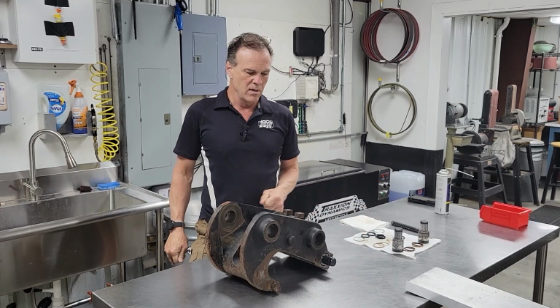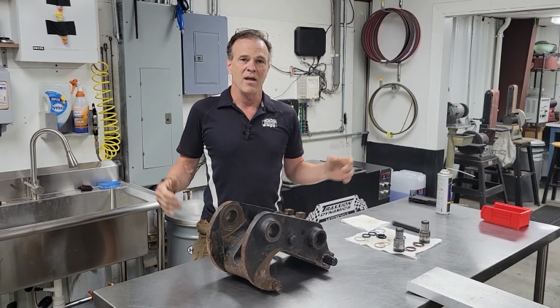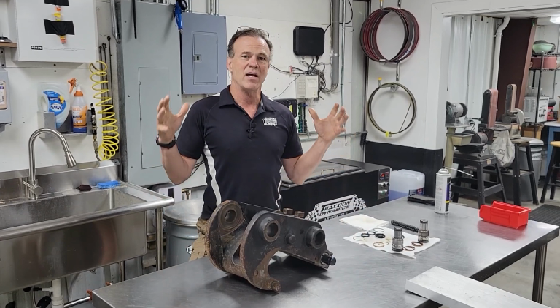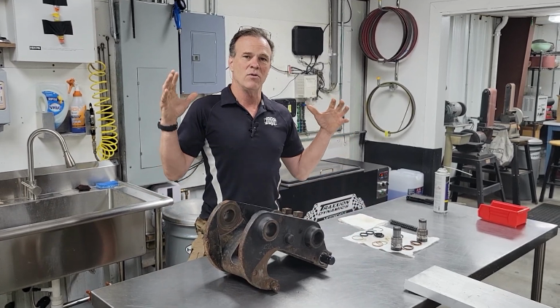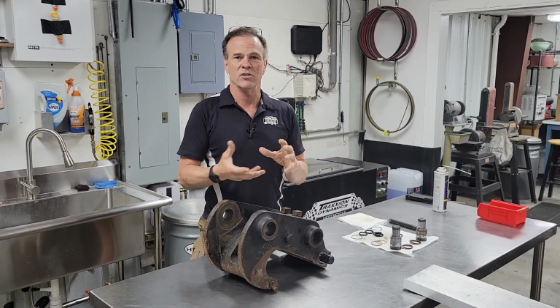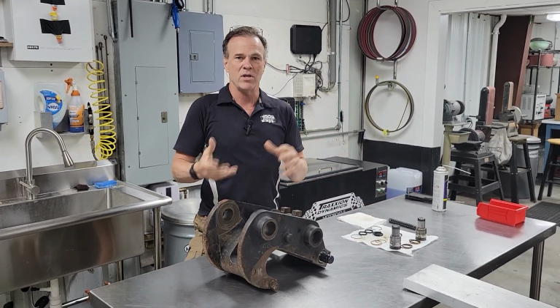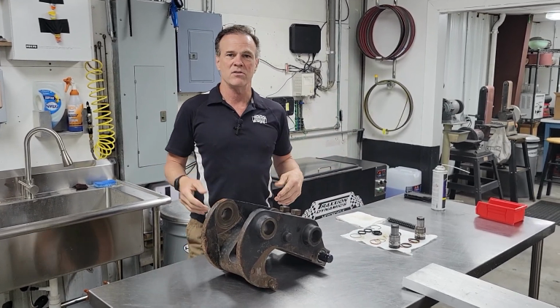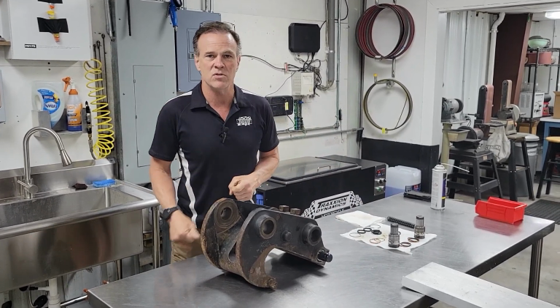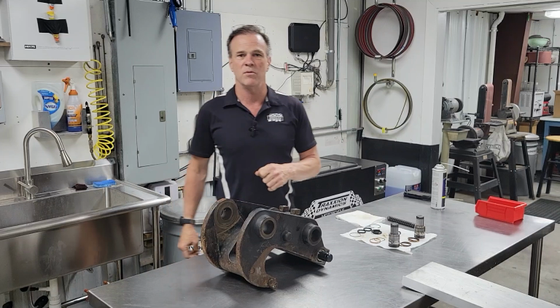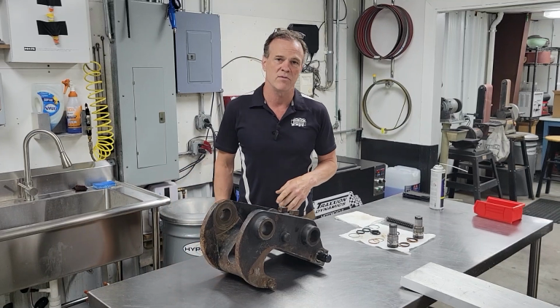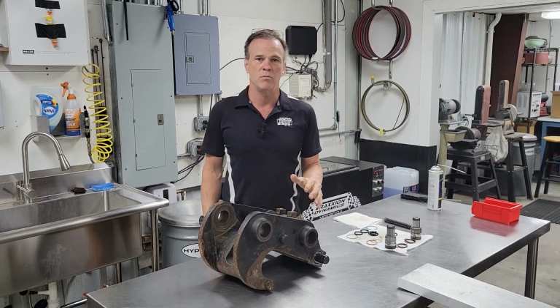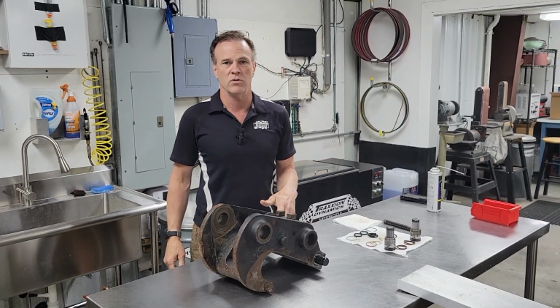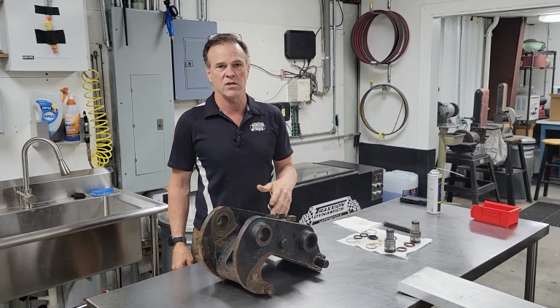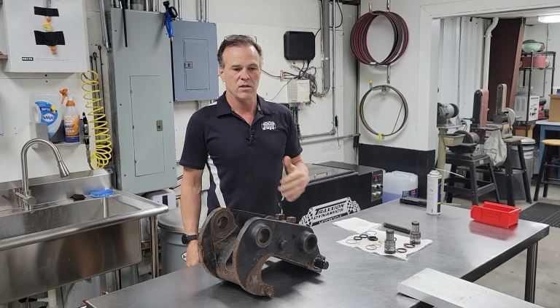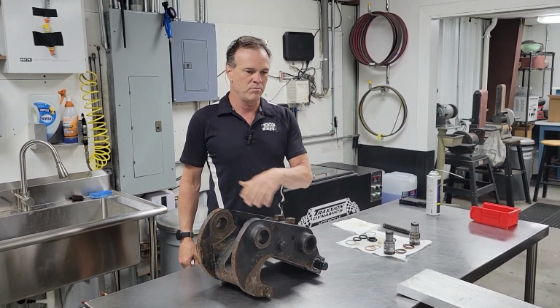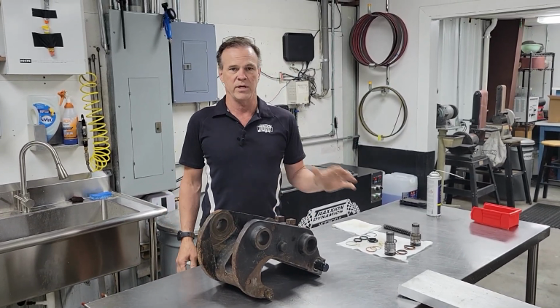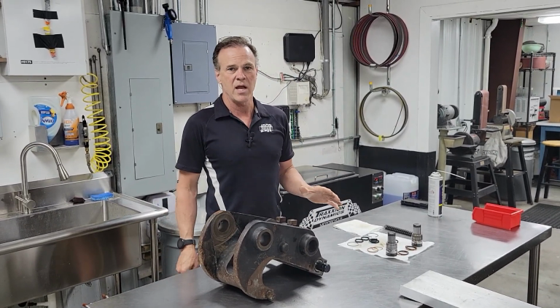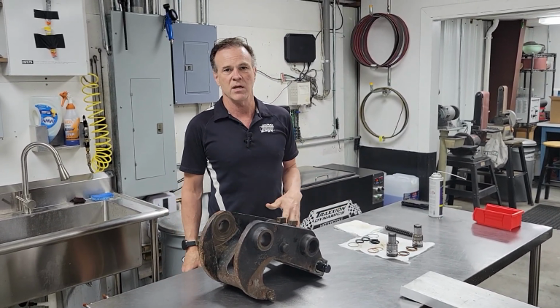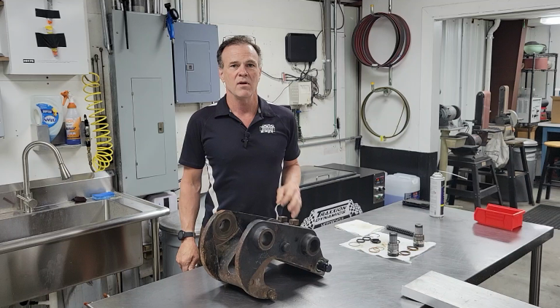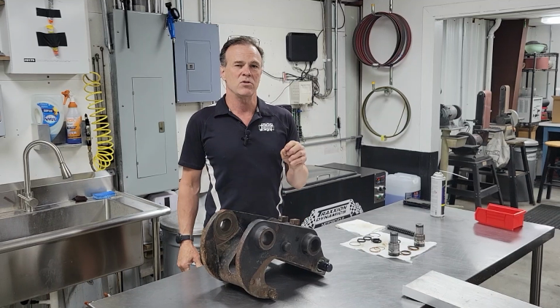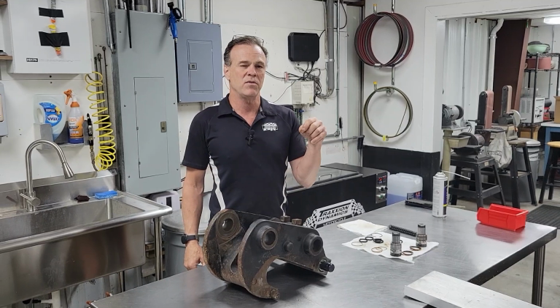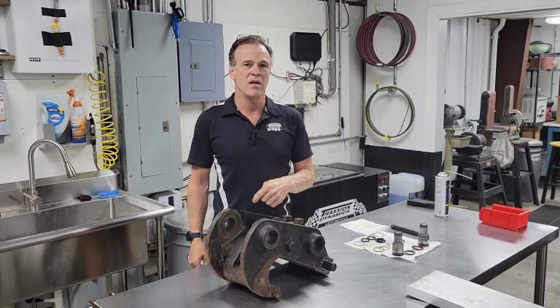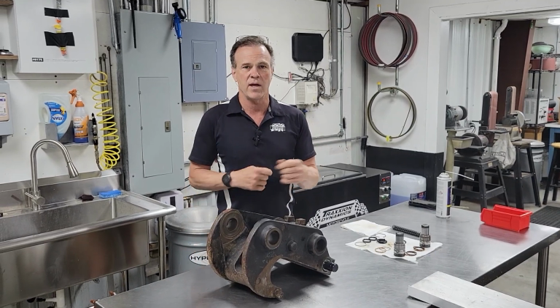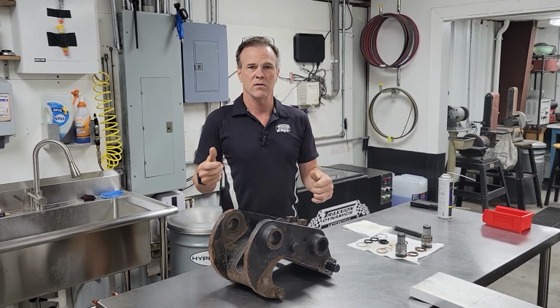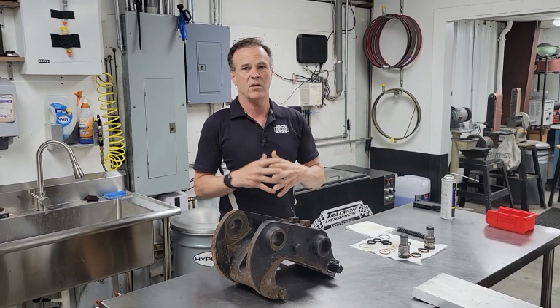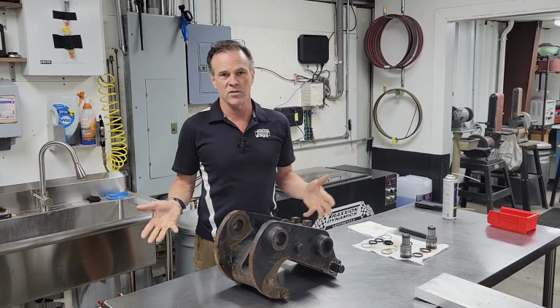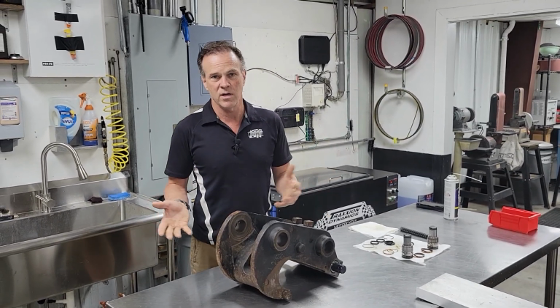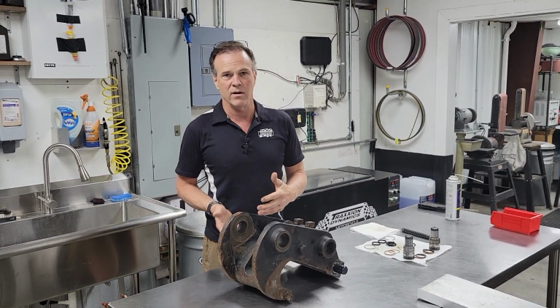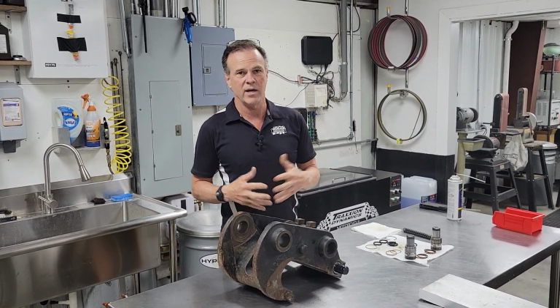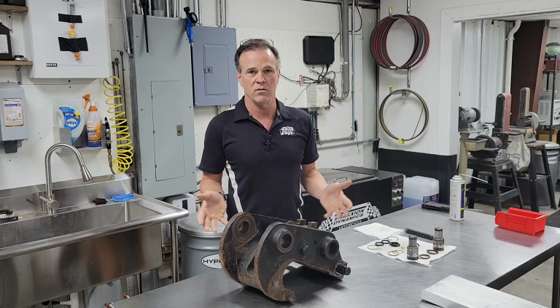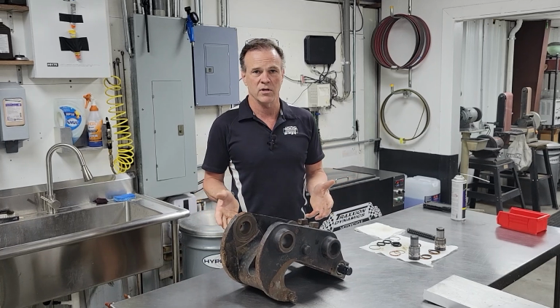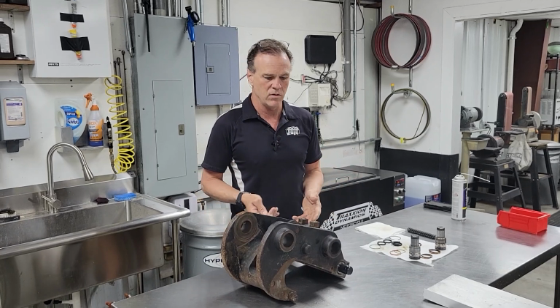I'm not going to do a video showing you all of this, because I'm assuming if you're brave enough to try and rebuild your own exchange, you're probably pretty handy to begin with. I'm going to show you the things you can't find anywhere else on the internet about how to do it and what you're going to have to do.